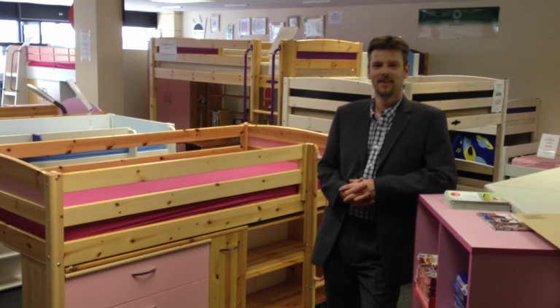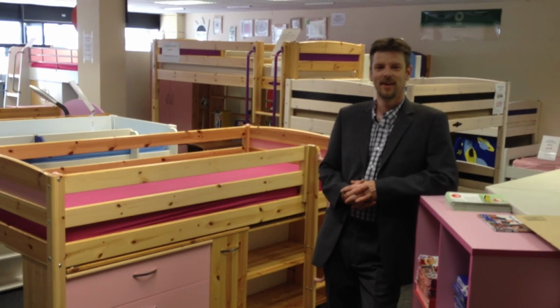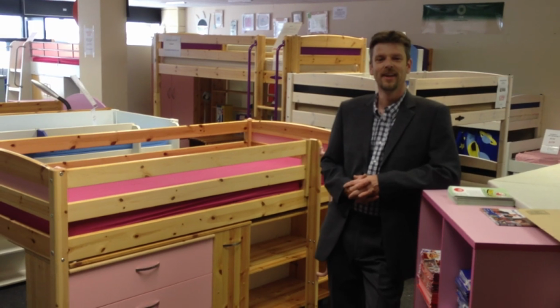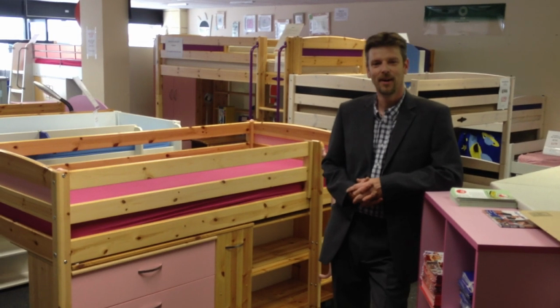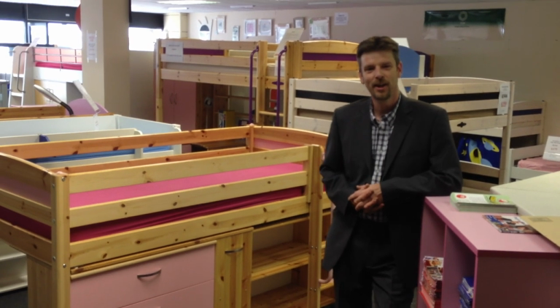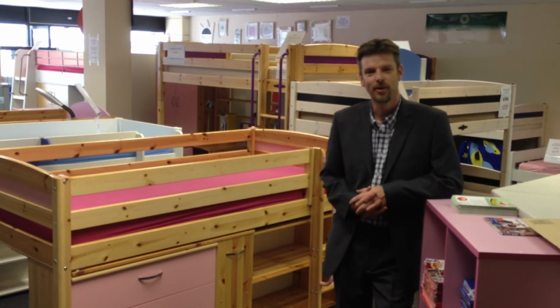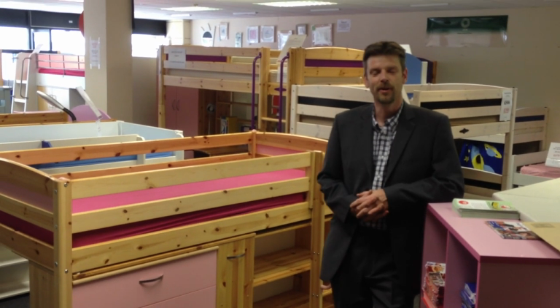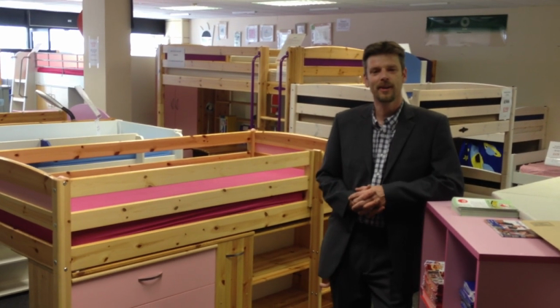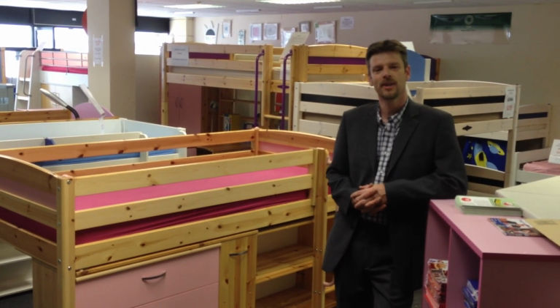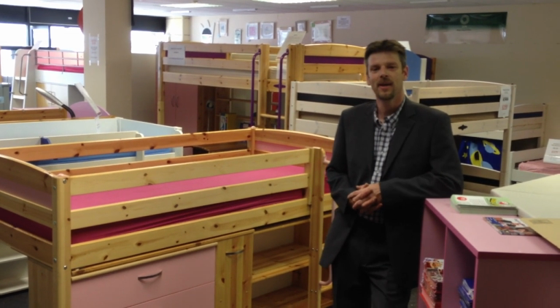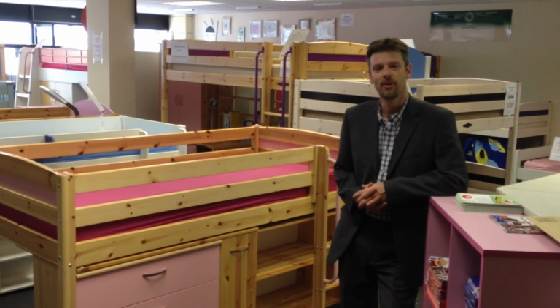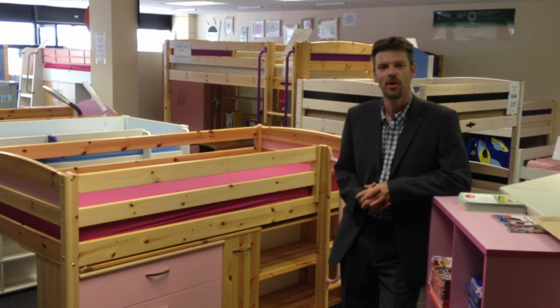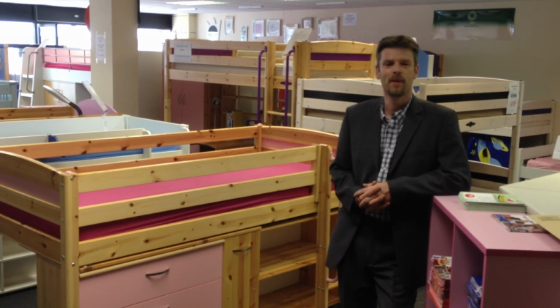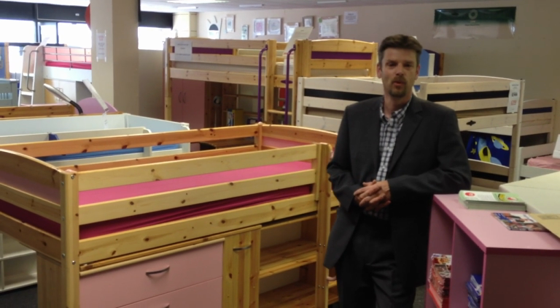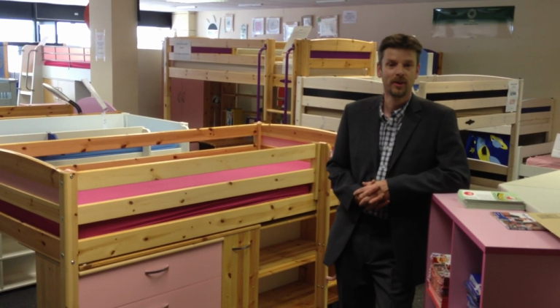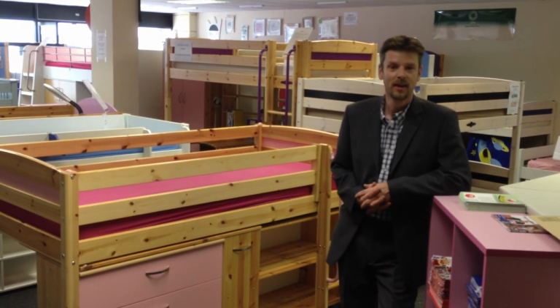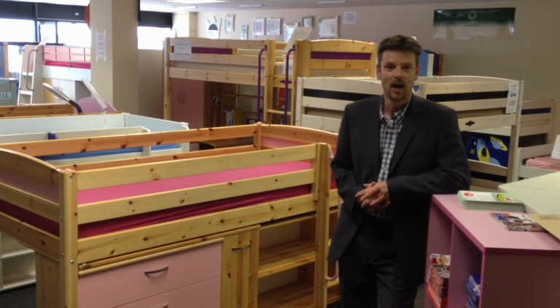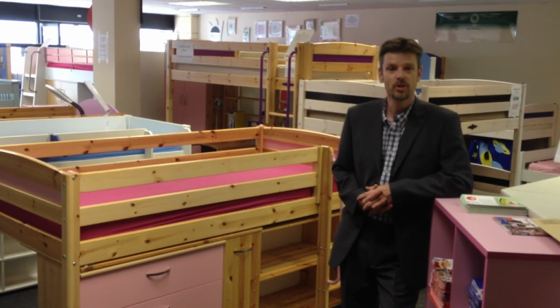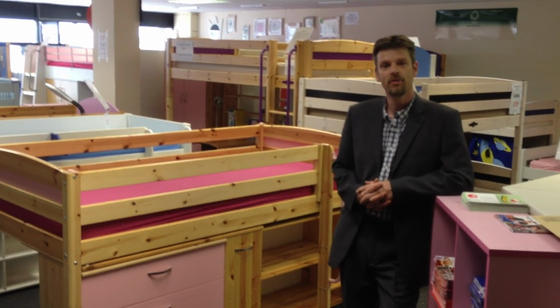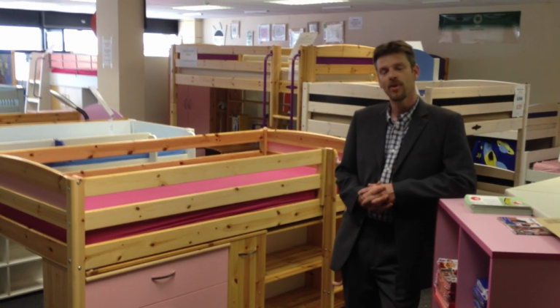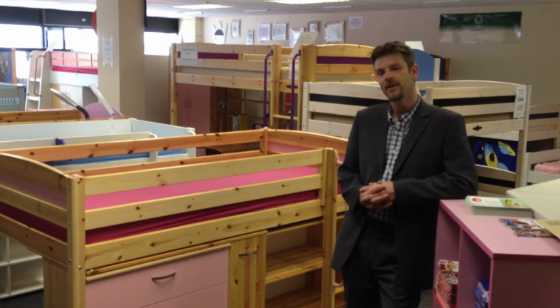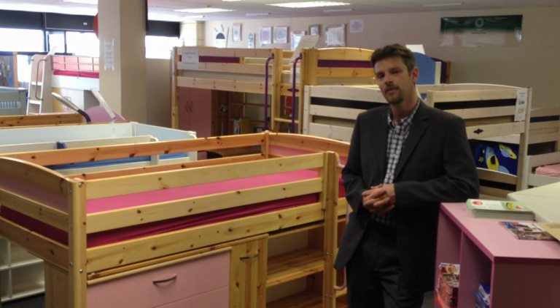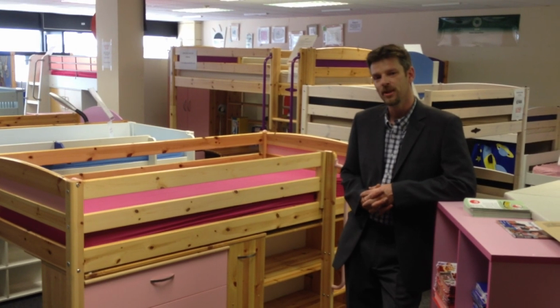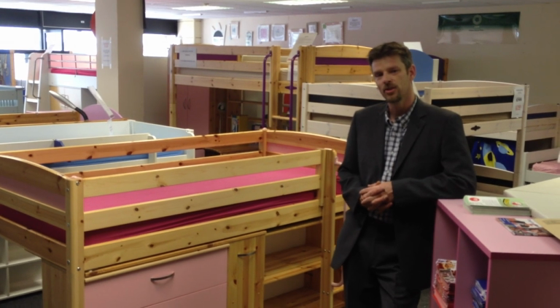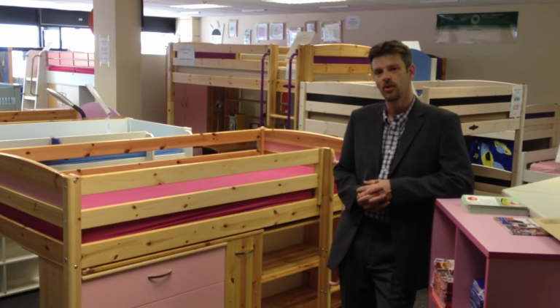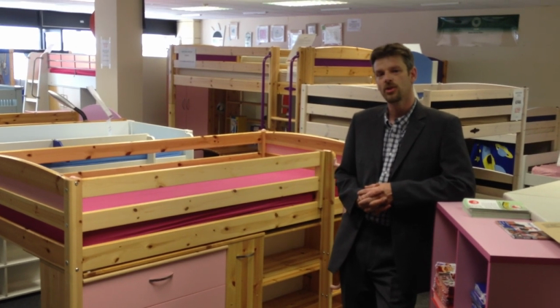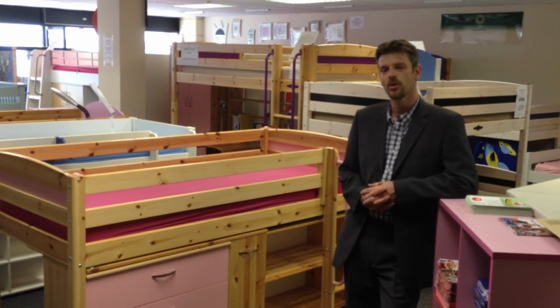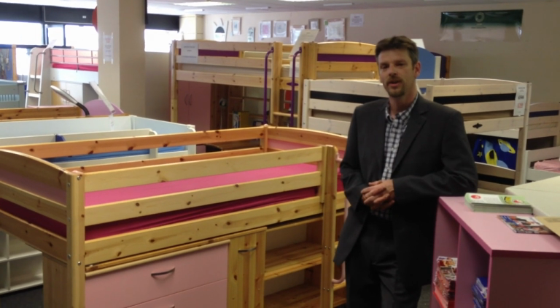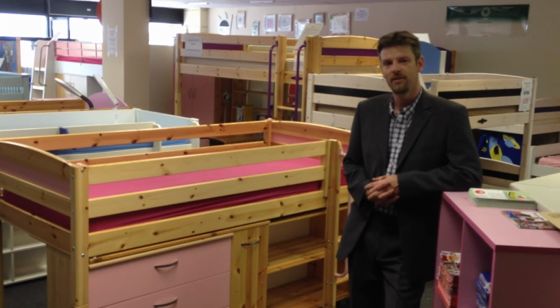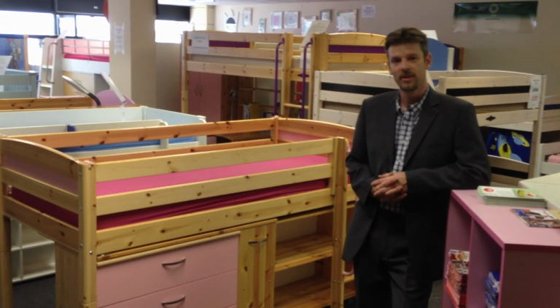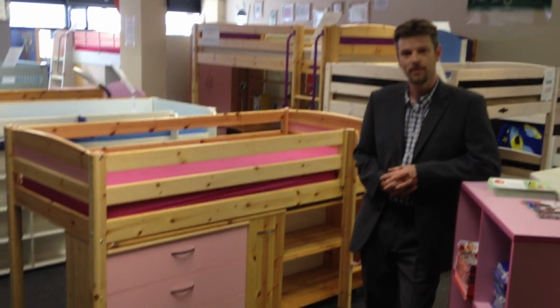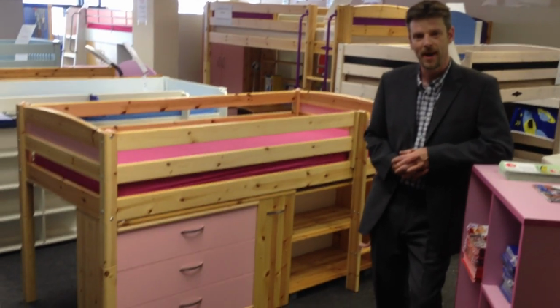Hi, I'm Lee Gerd, one of the sales team here at Farnham Rainbow Wood. I'm going to show you very briefly some of the features on the Tuca Trendy 11 mid-sleeper bed.